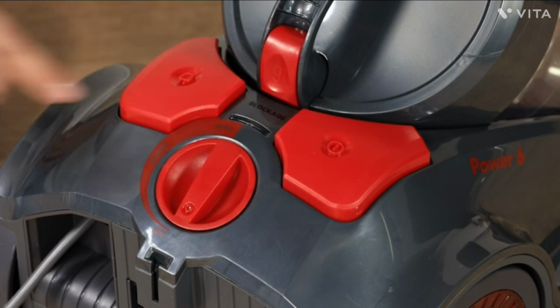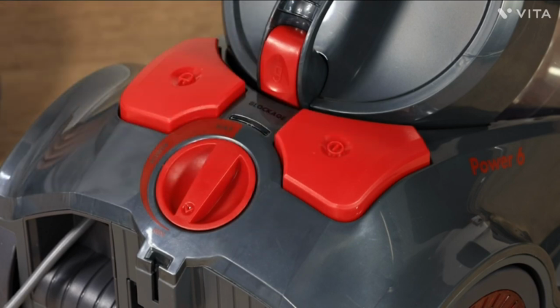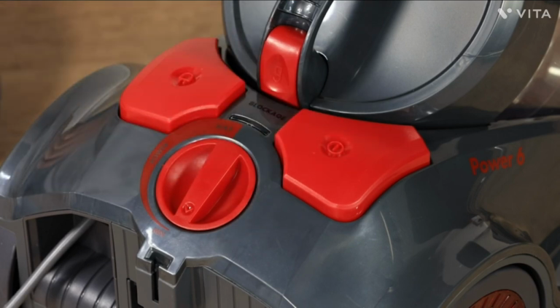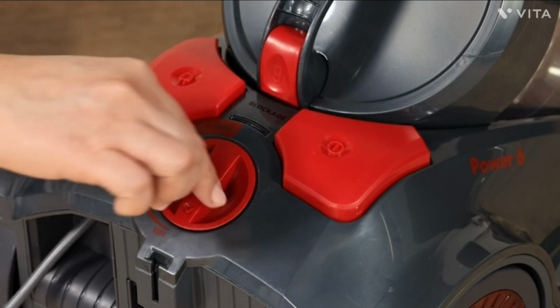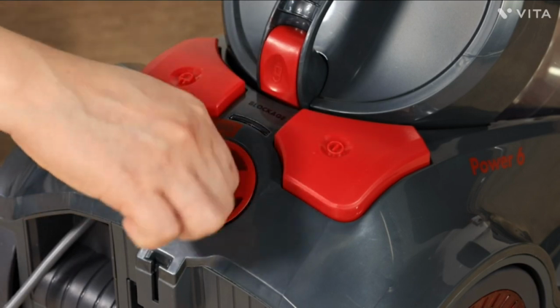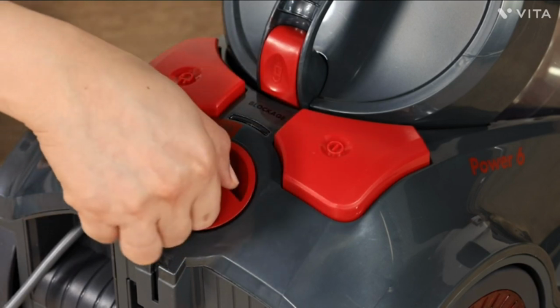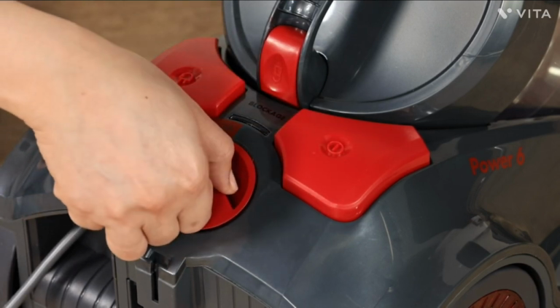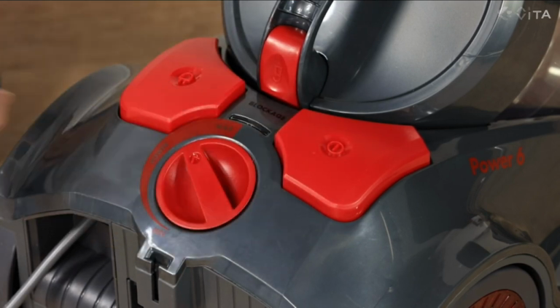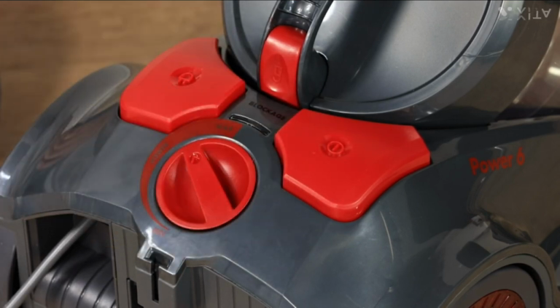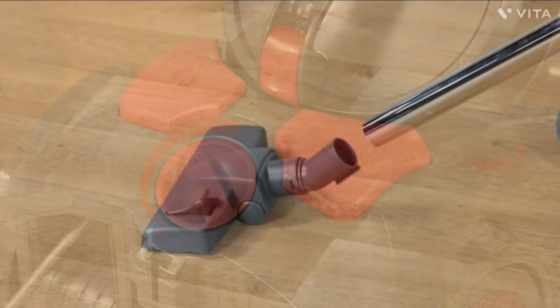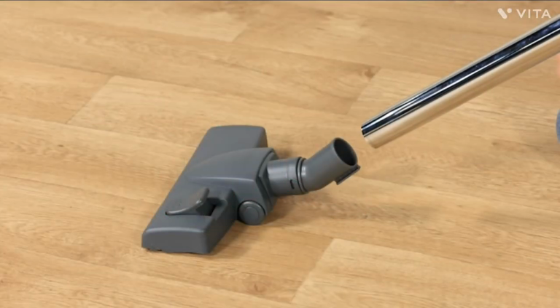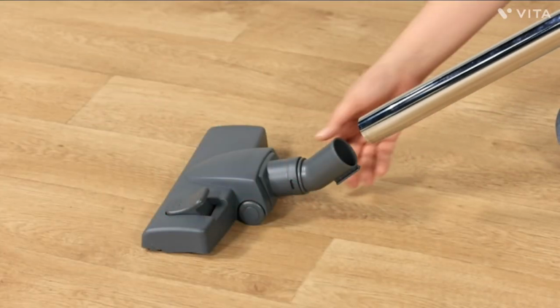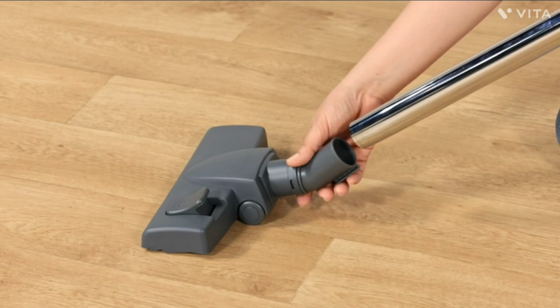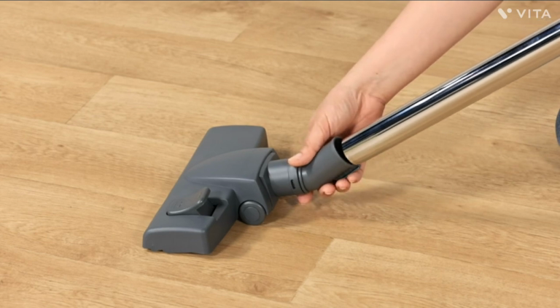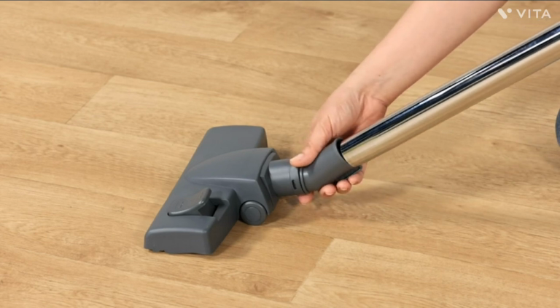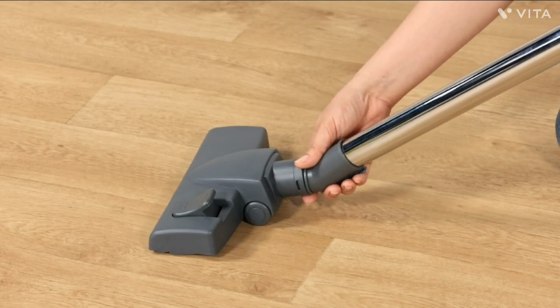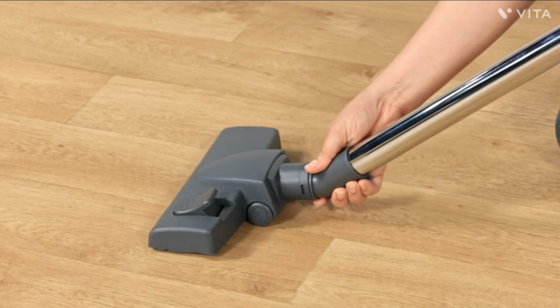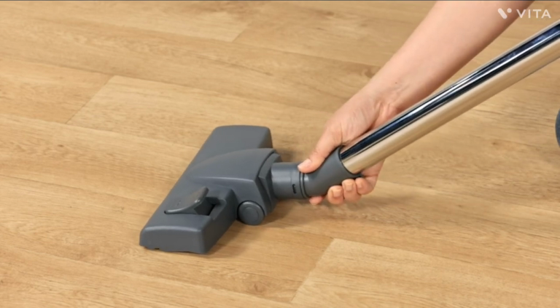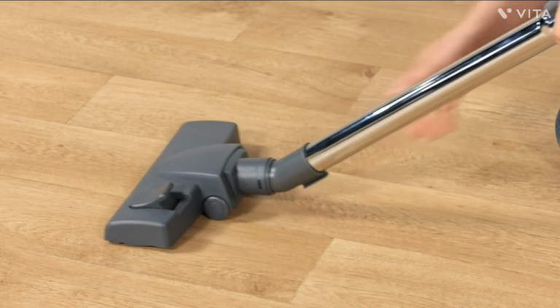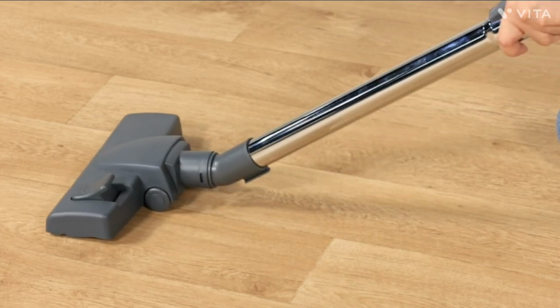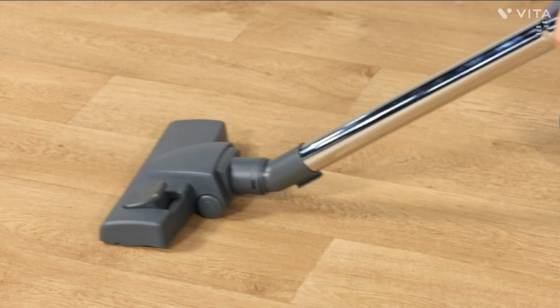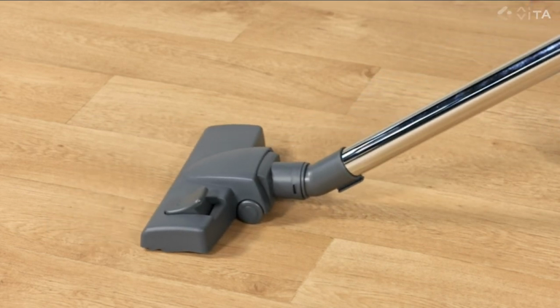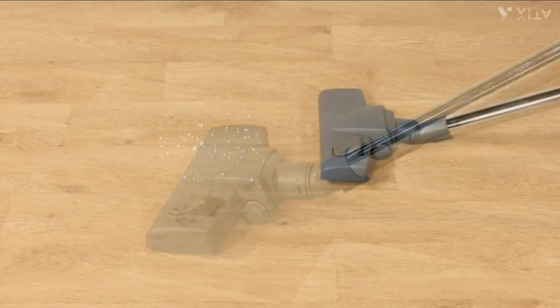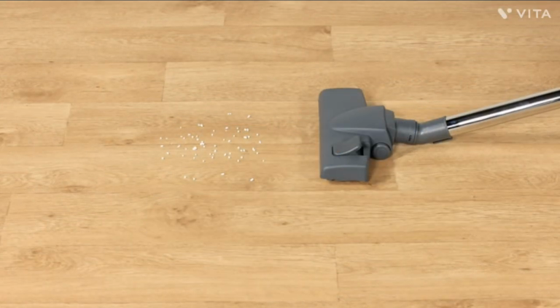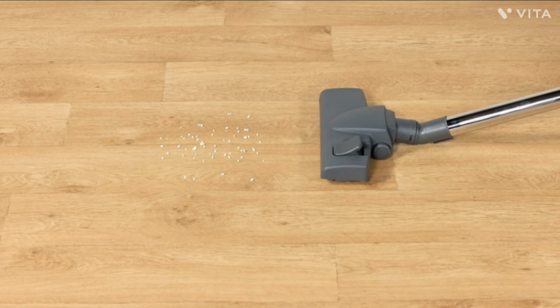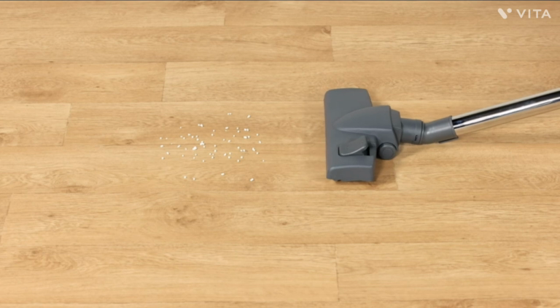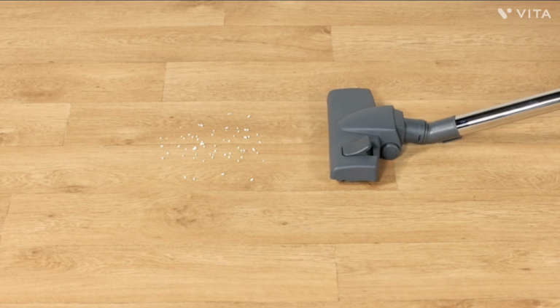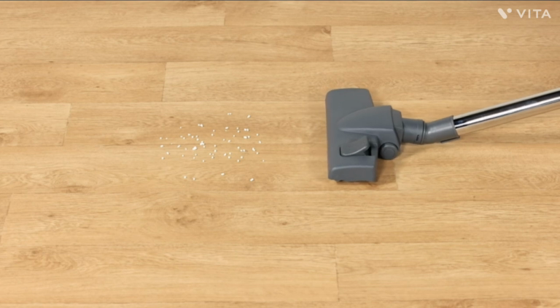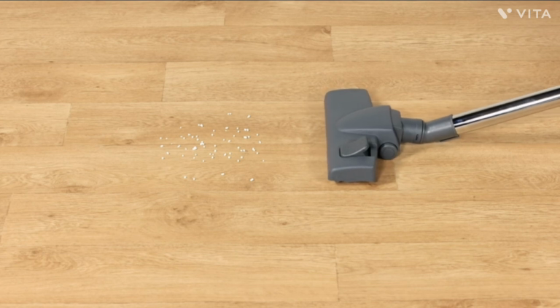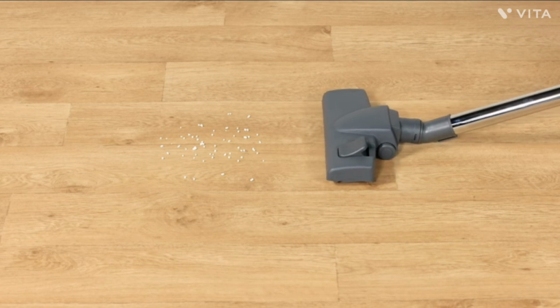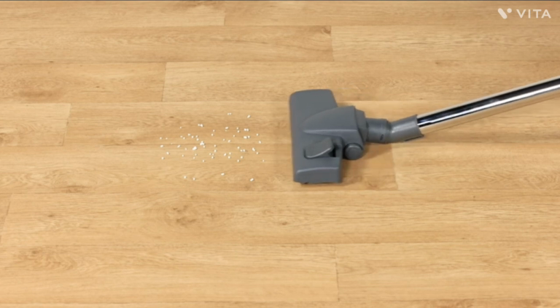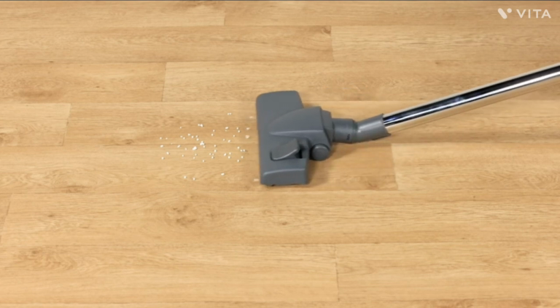The sleek design and bagless feature make it easy to maintain, while the powerful performance ensures a deep and thorough clean every time. Say goodbye to dust, dirt, and debris with the Hoover Power 6.